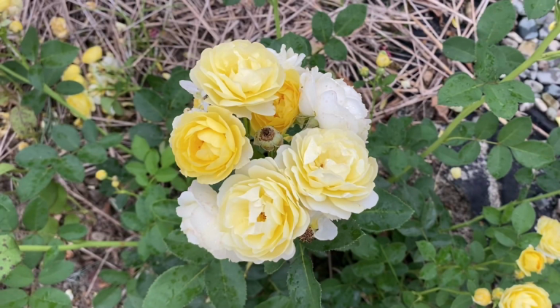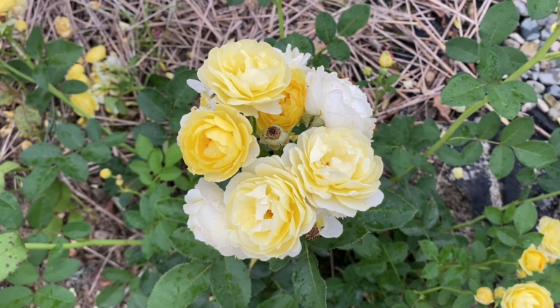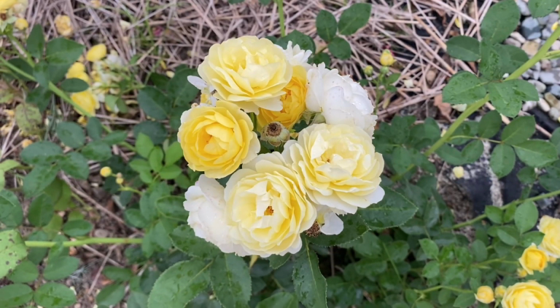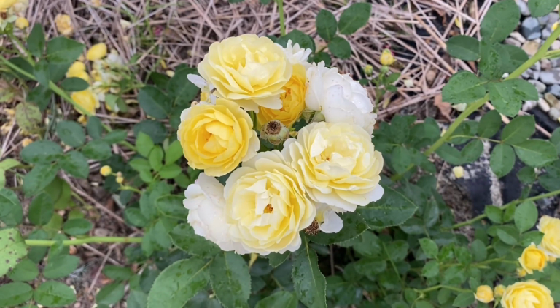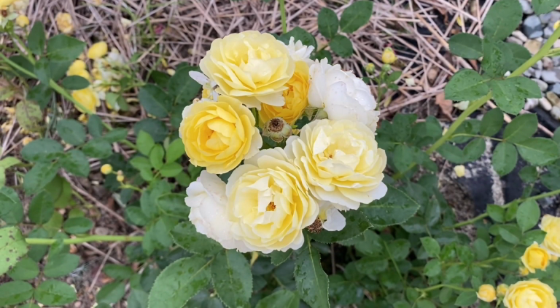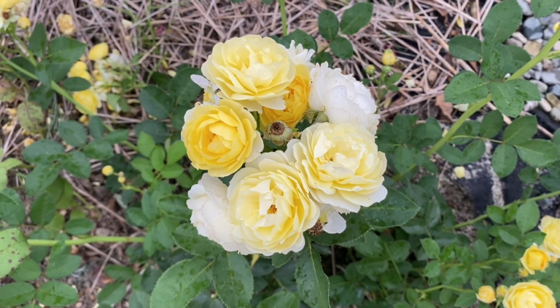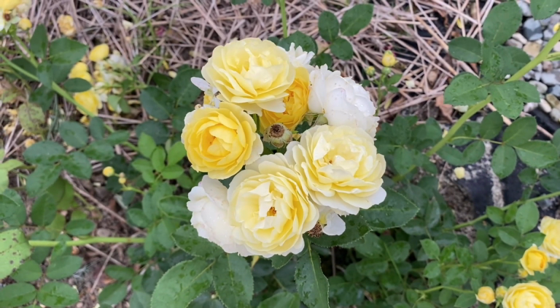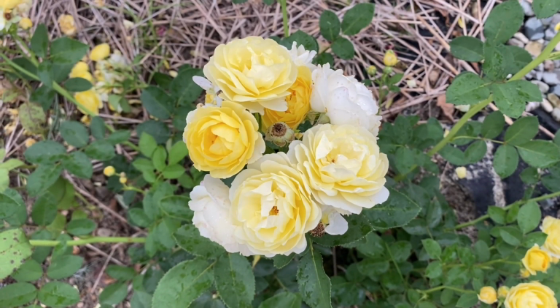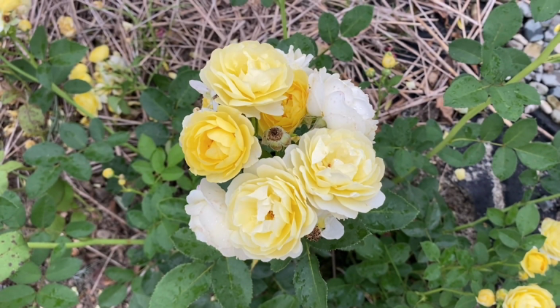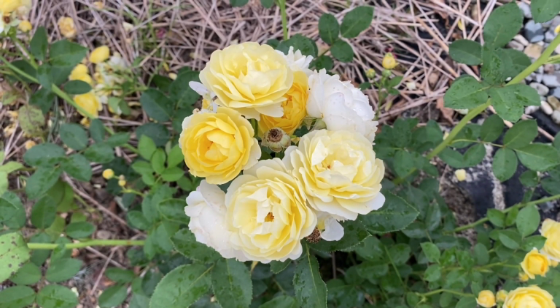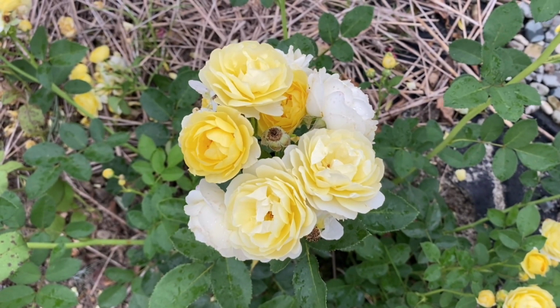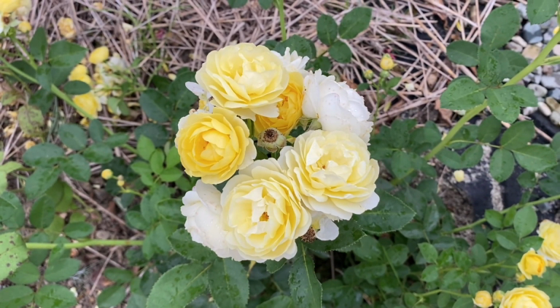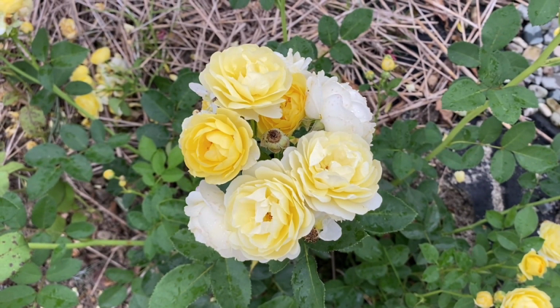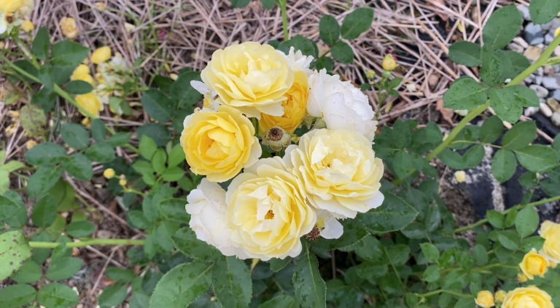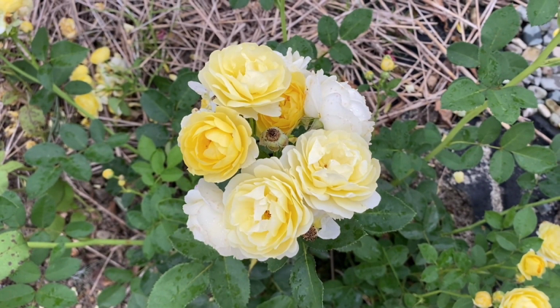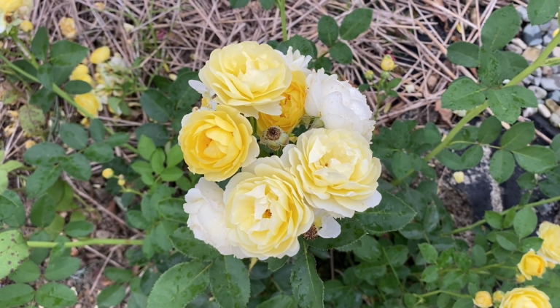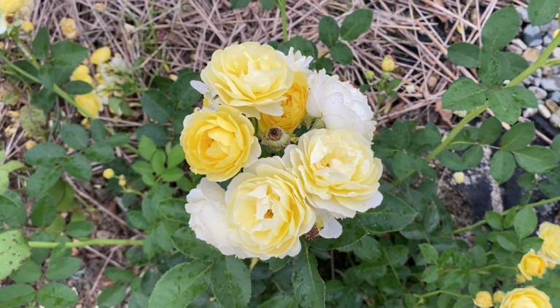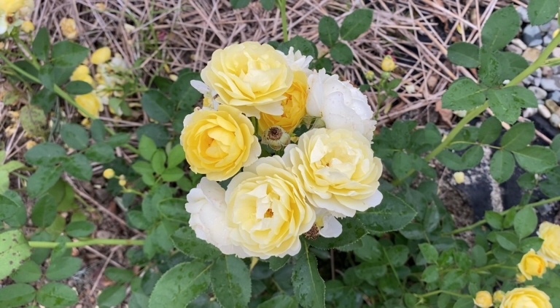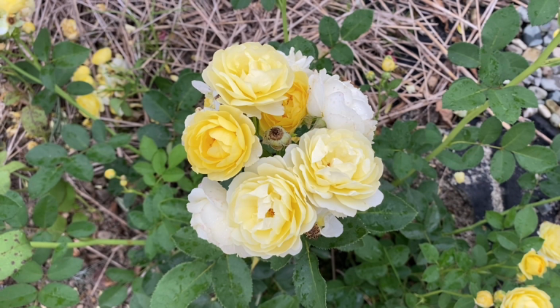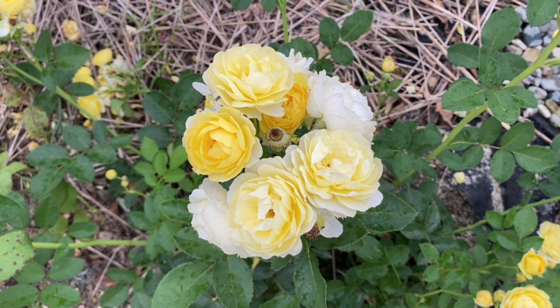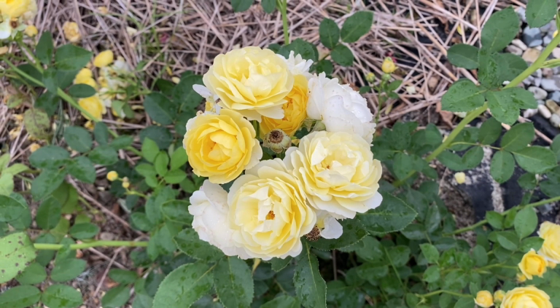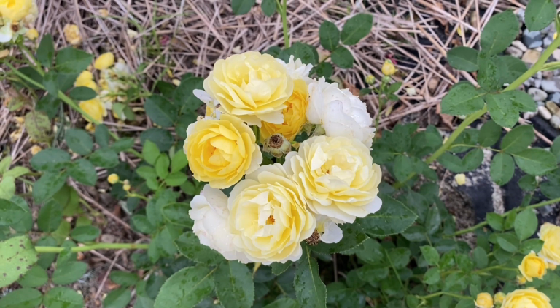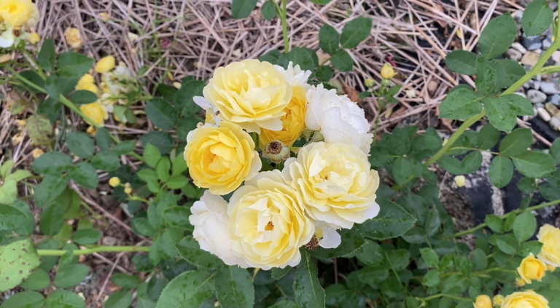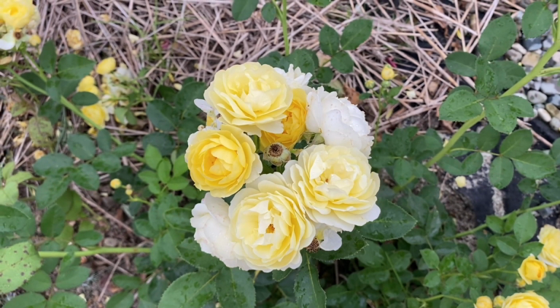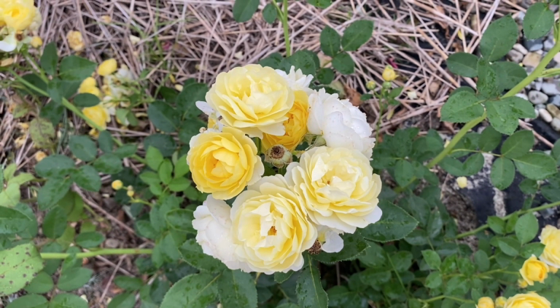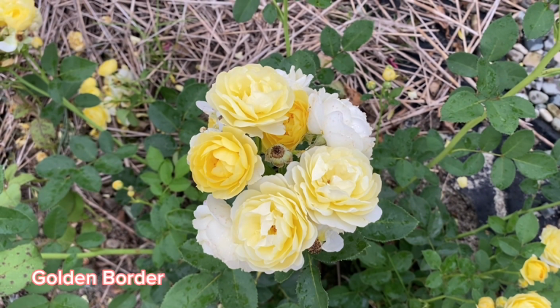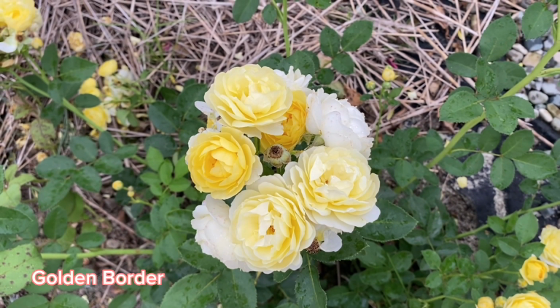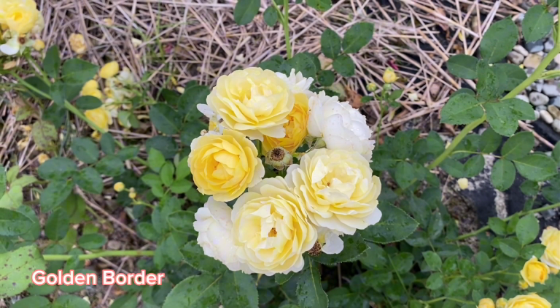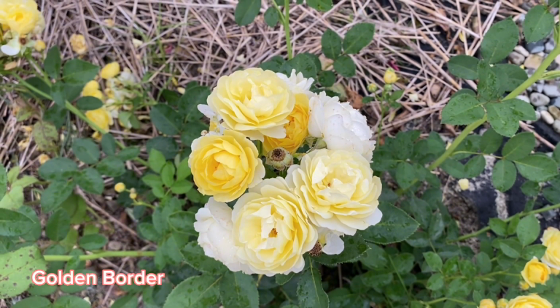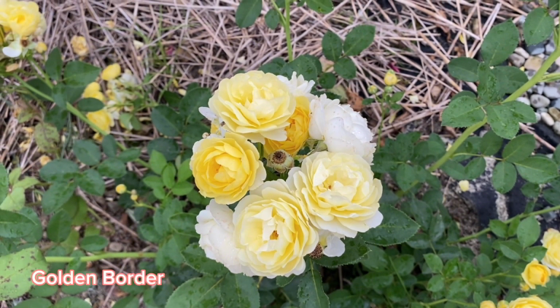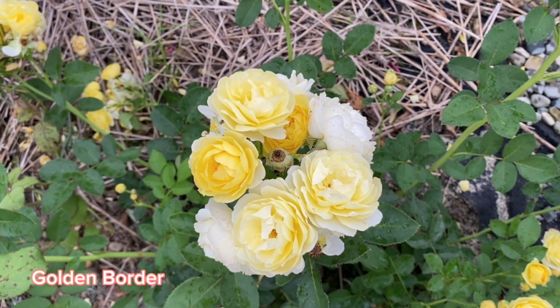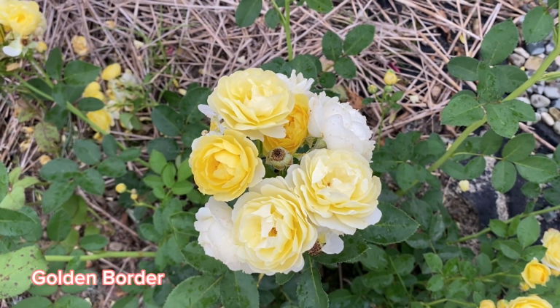Glory to Ukraine, glory to brave Ukrainian army, we will definitely win. Golden Border — this is a Floribunda rose and it grows for the first season in my garden.